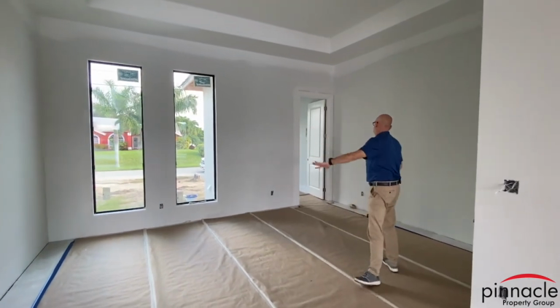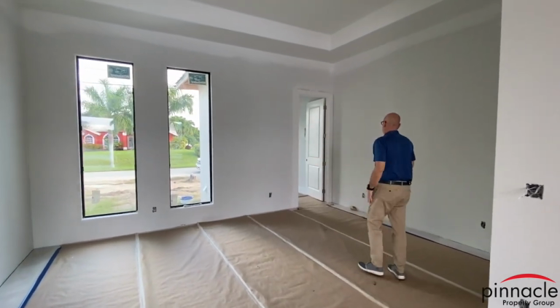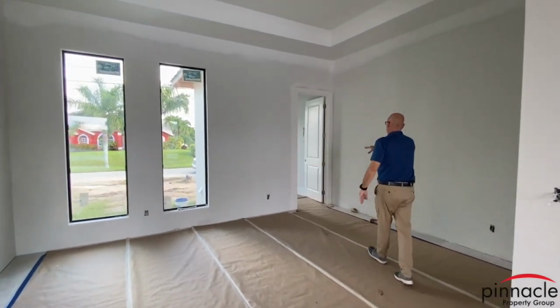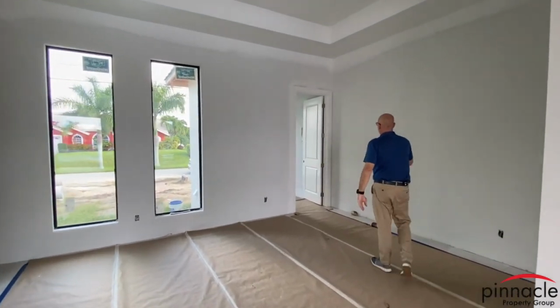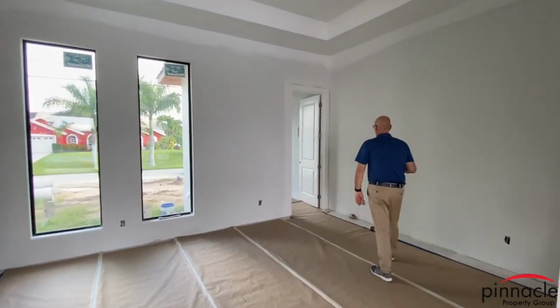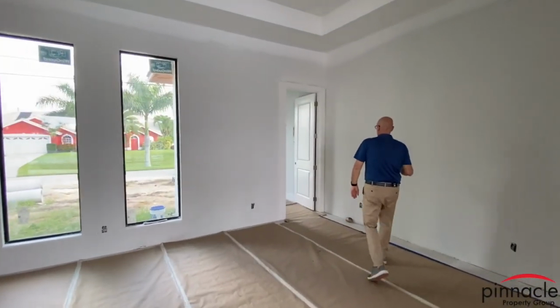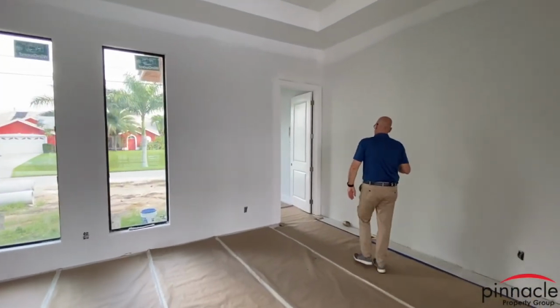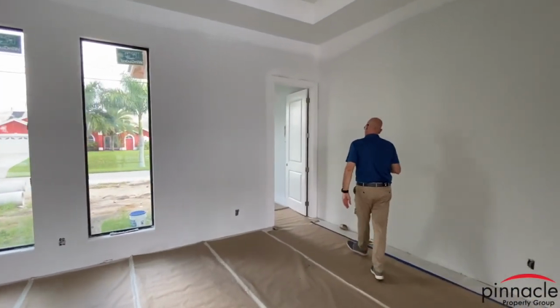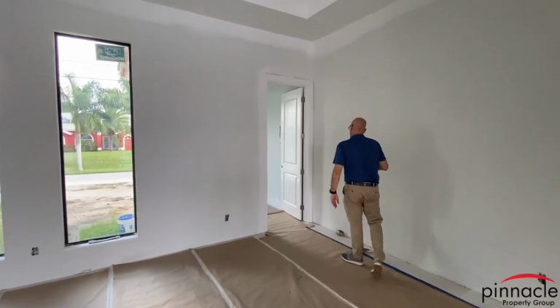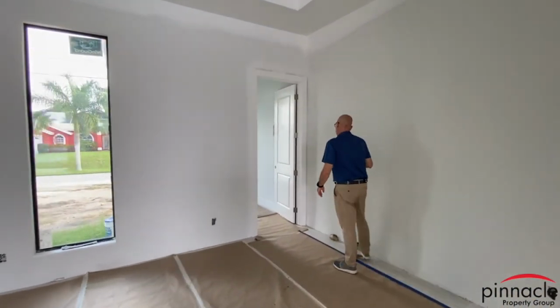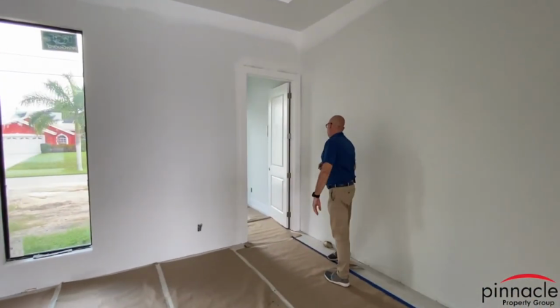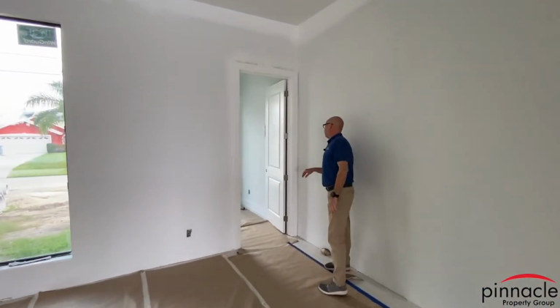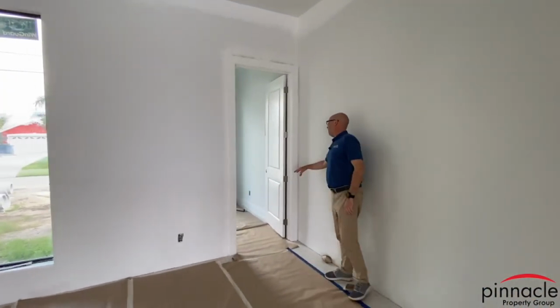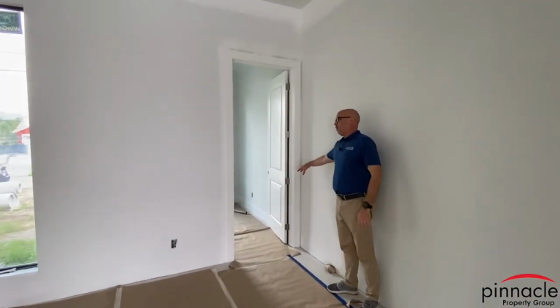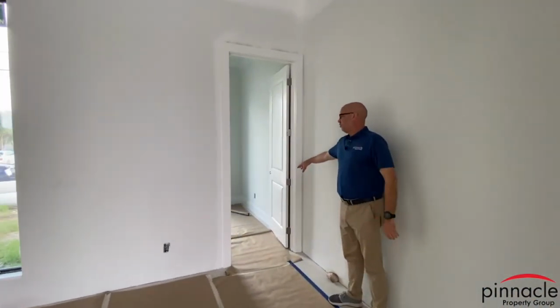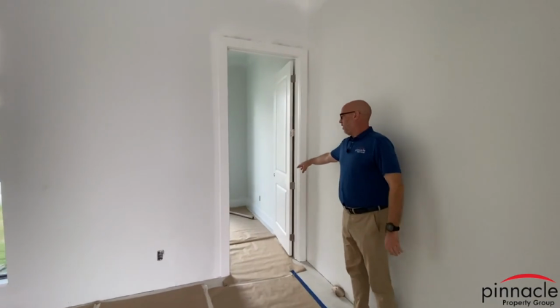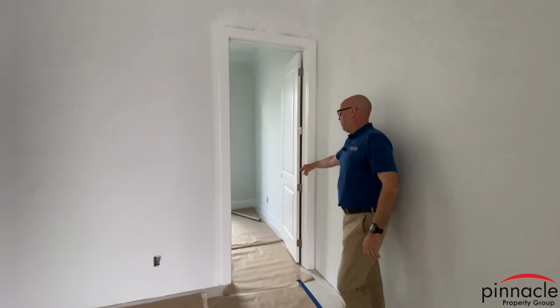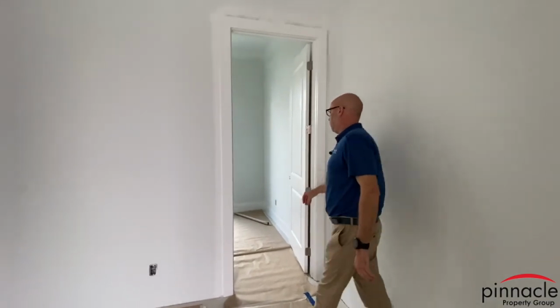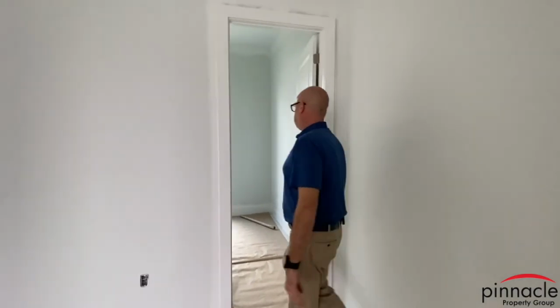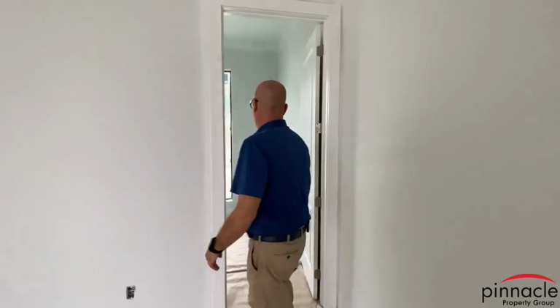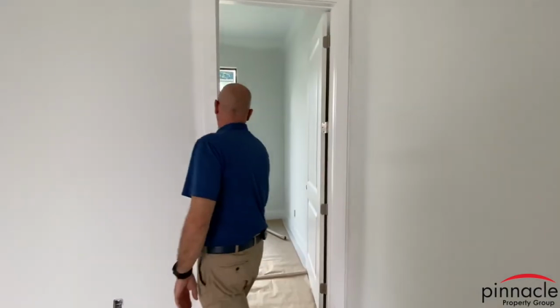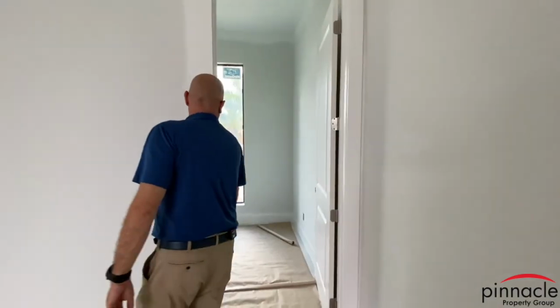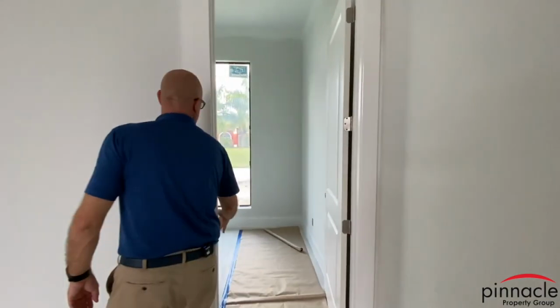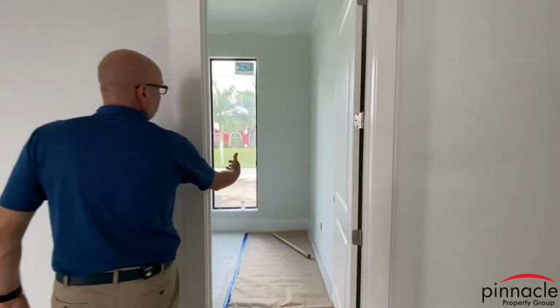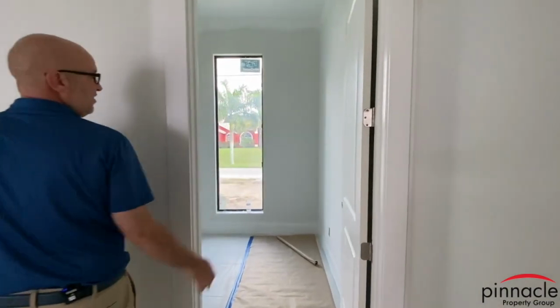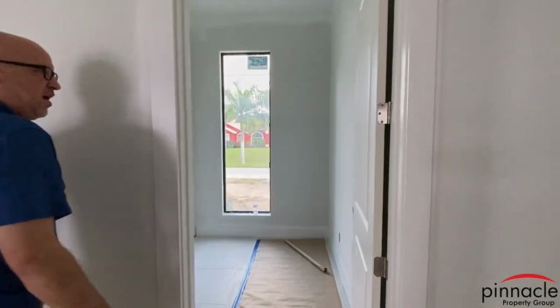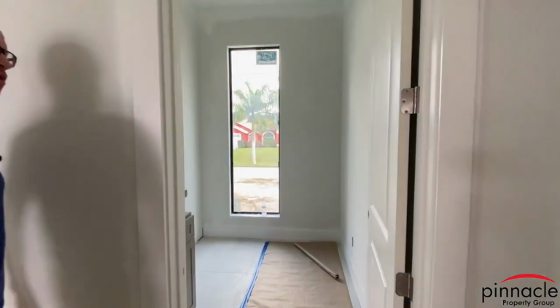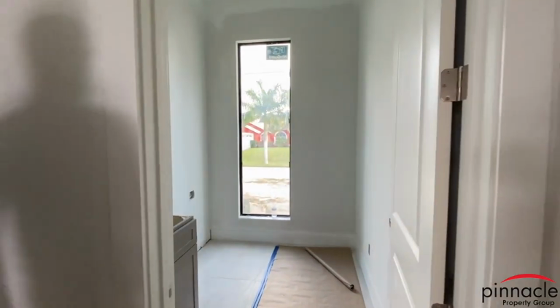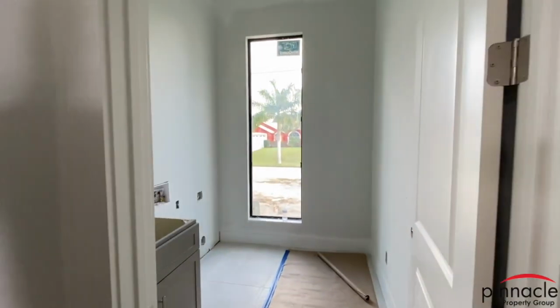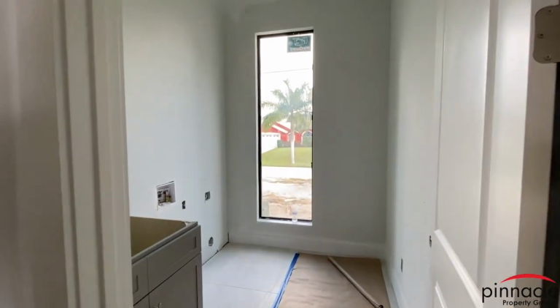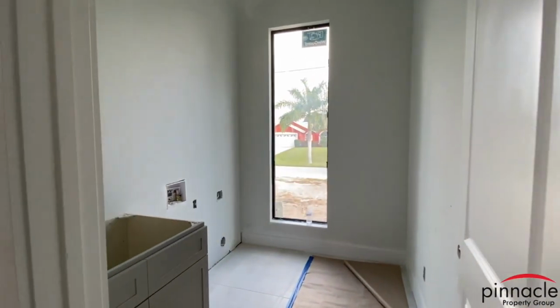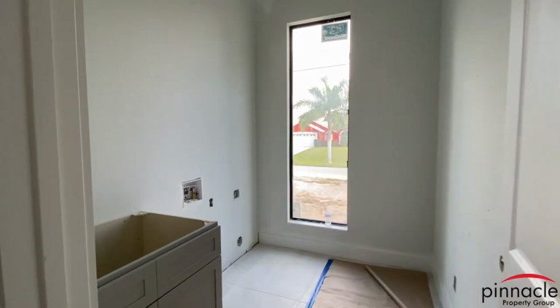Back over here we have the laundry room area, where we have a sink base and then your washer and dryer.